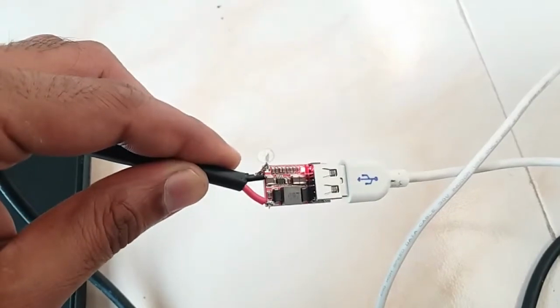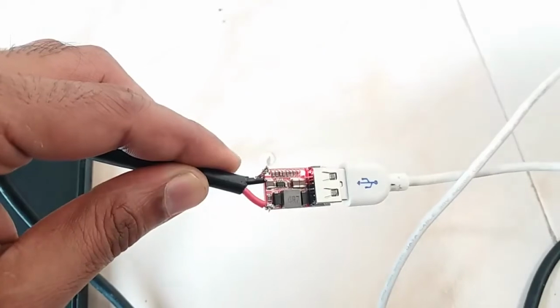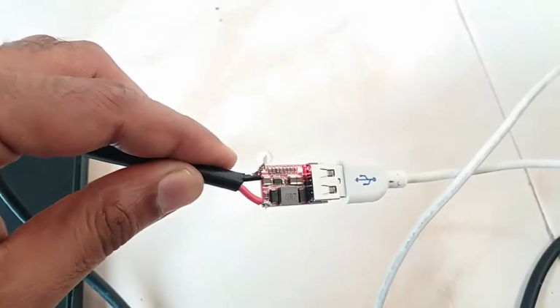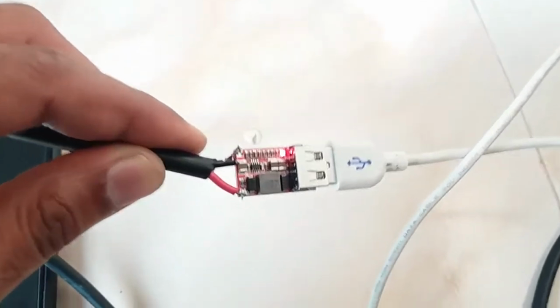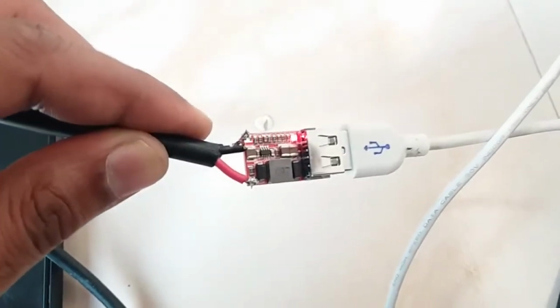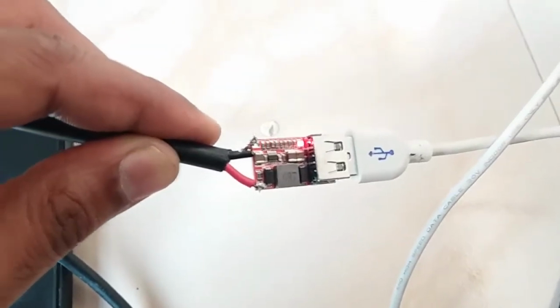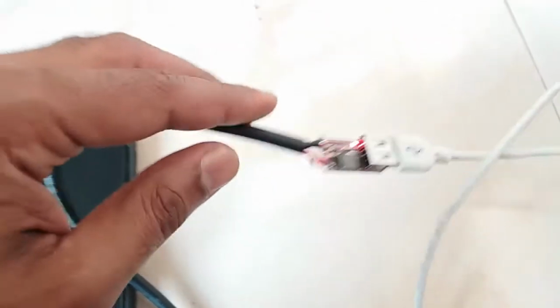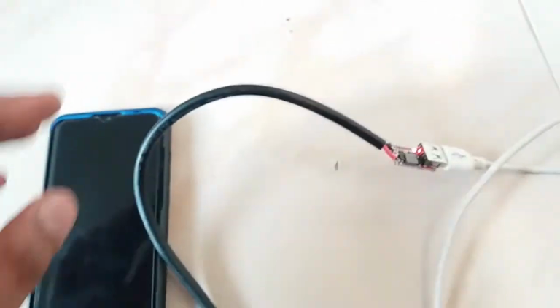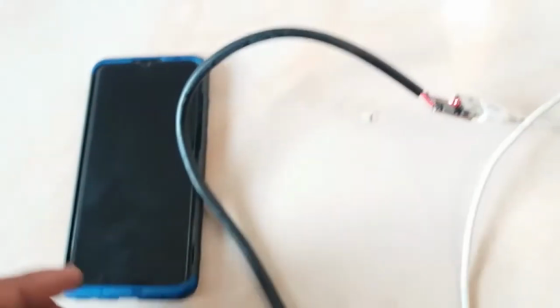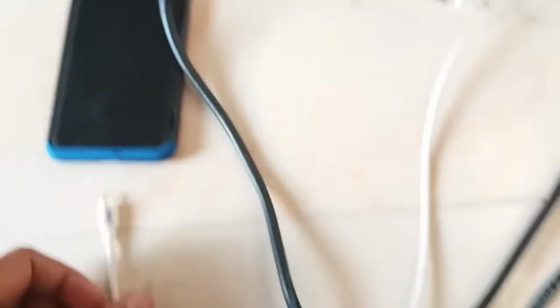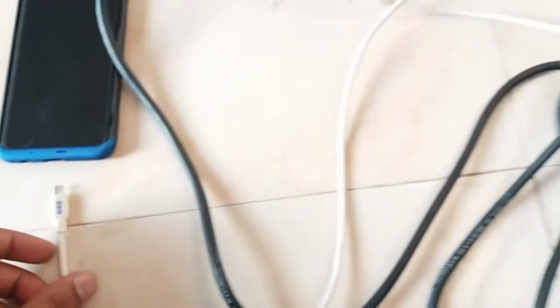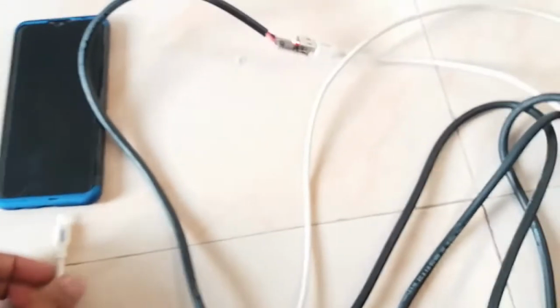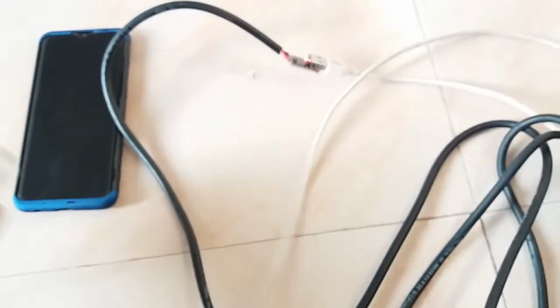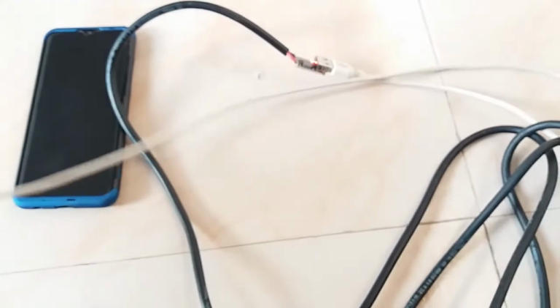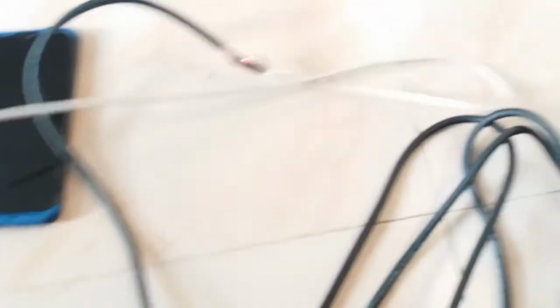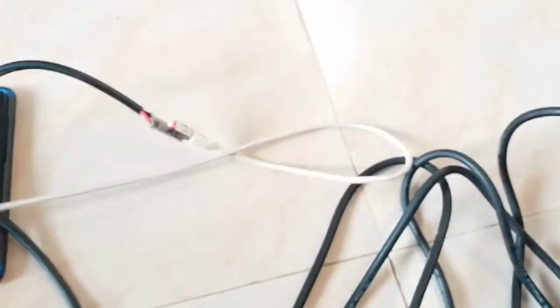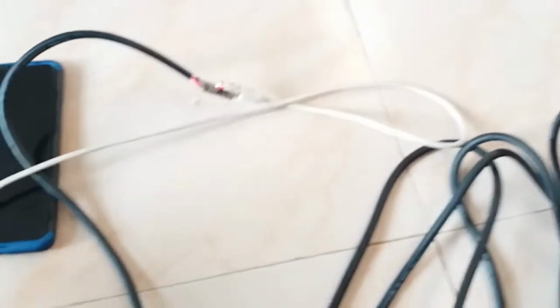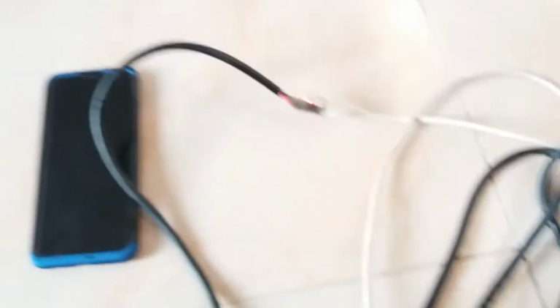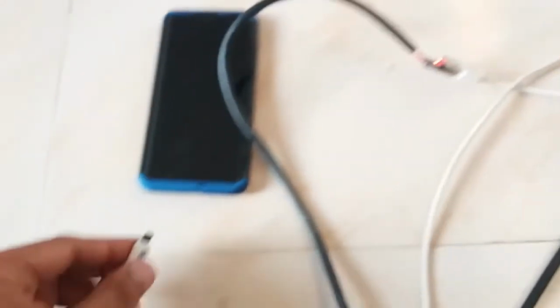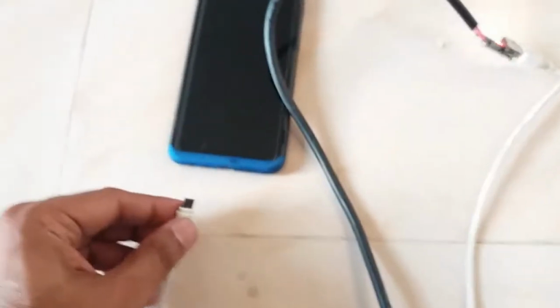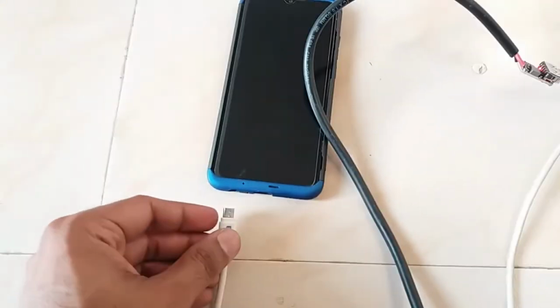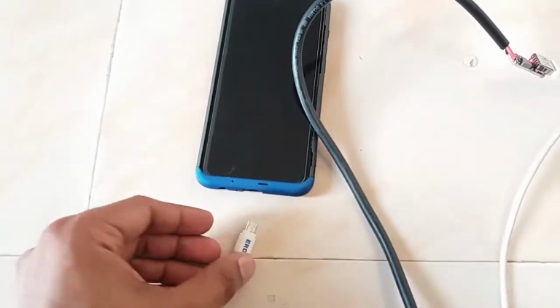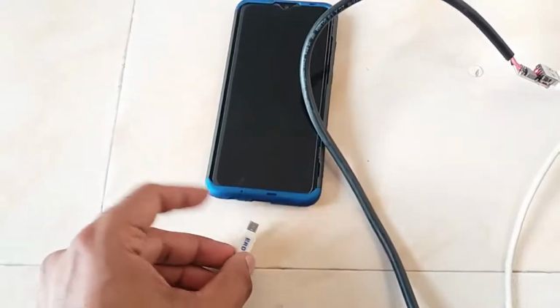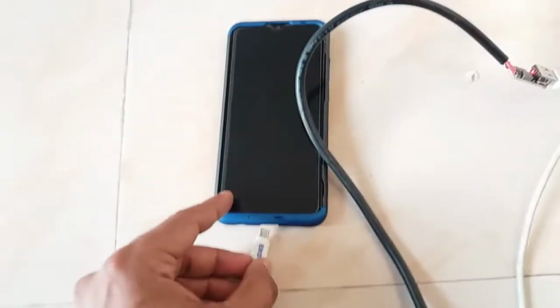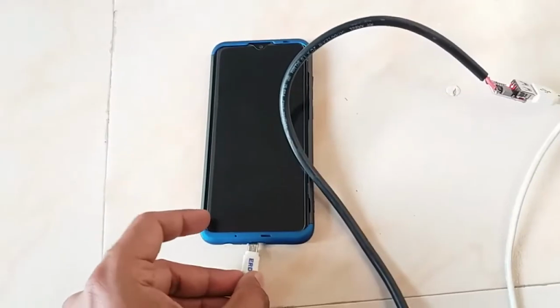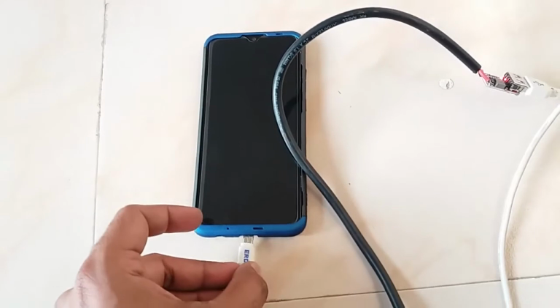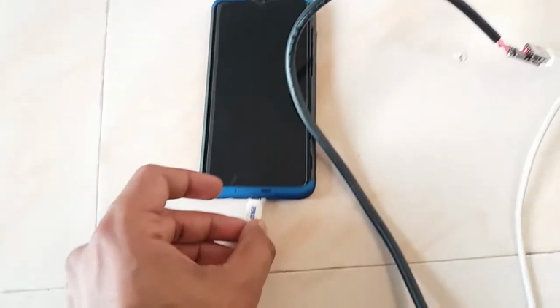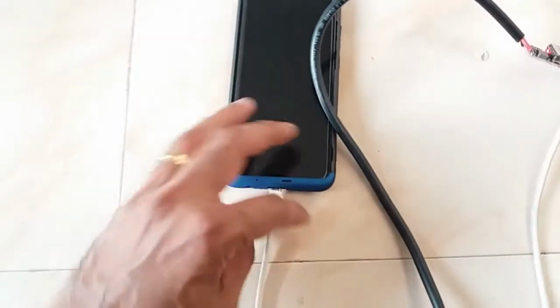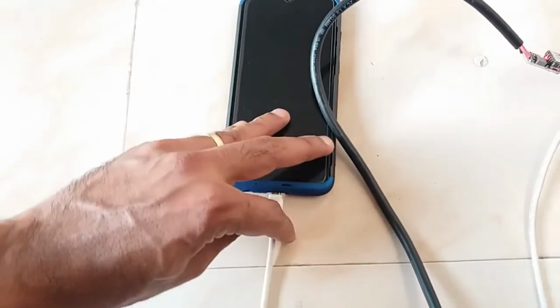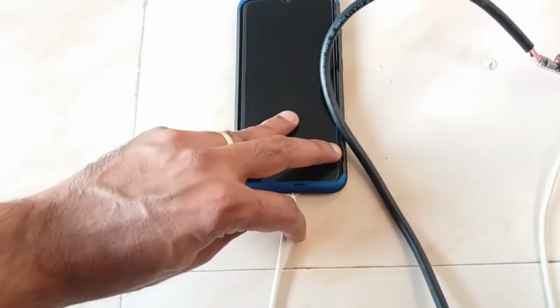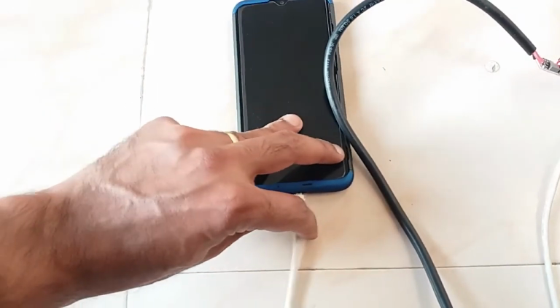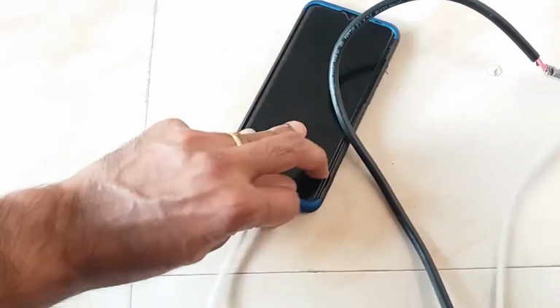The red light is indicating that the circuit is working properly and 5 volt output is generating. Now I connected the USB cable to the phone — working nicely.